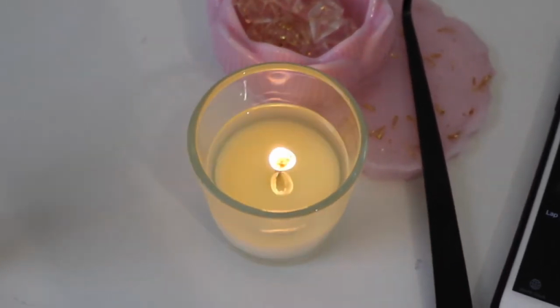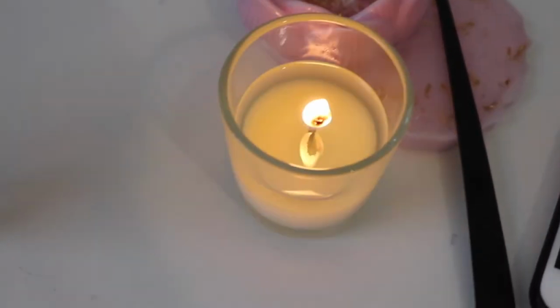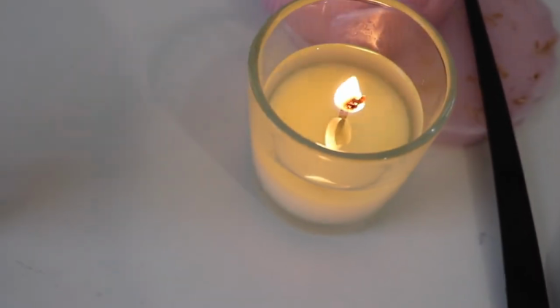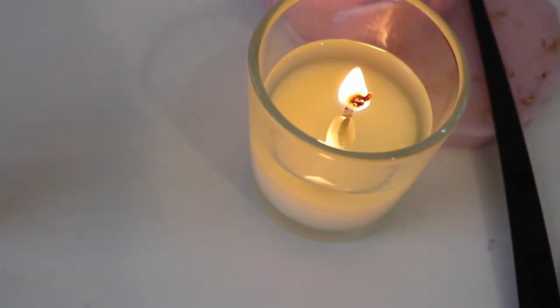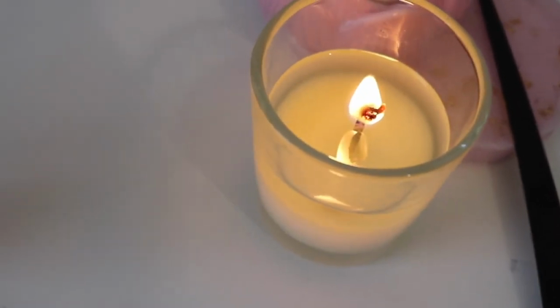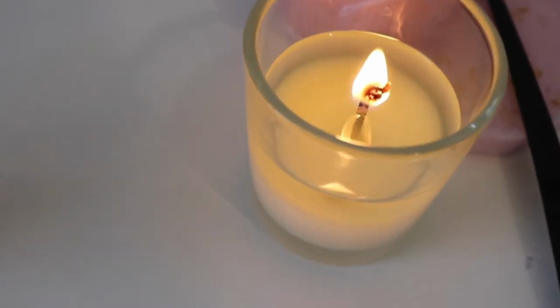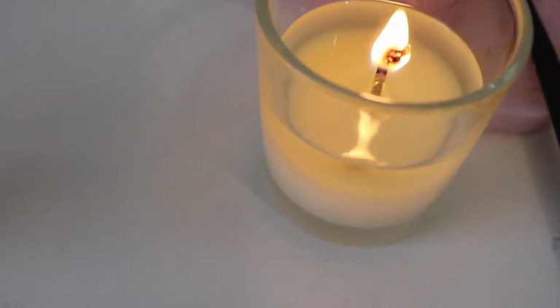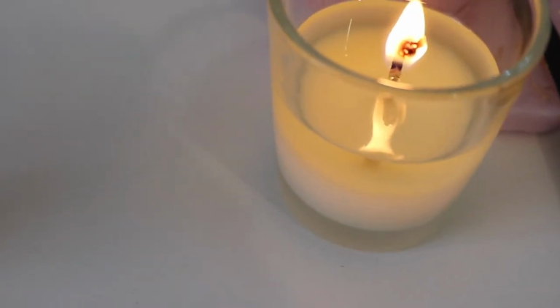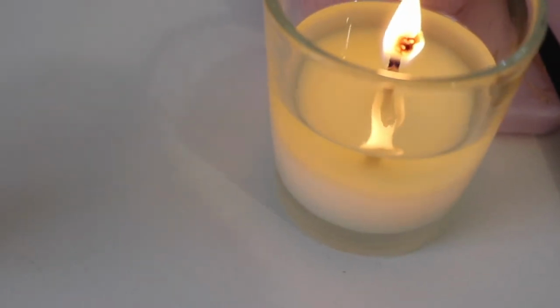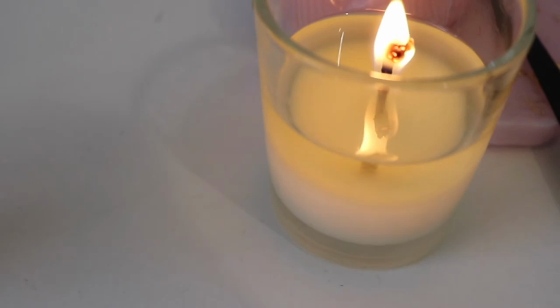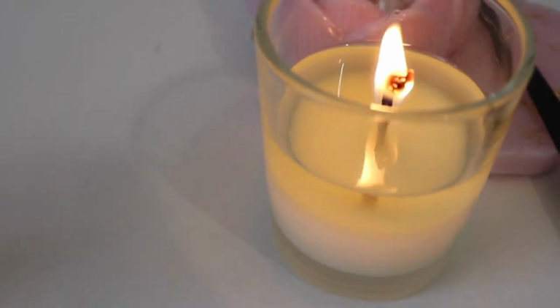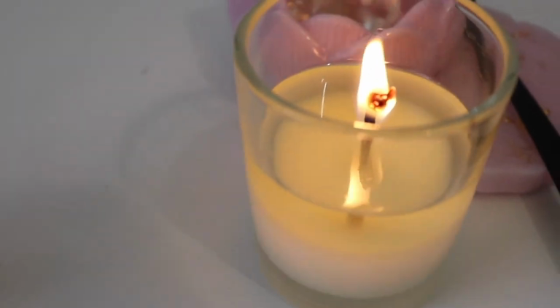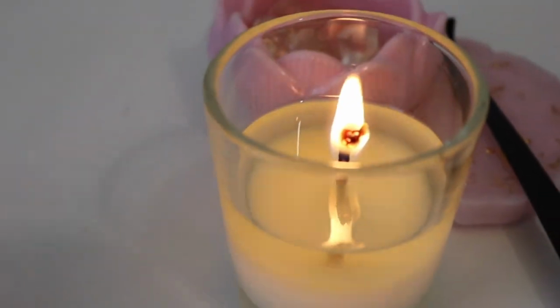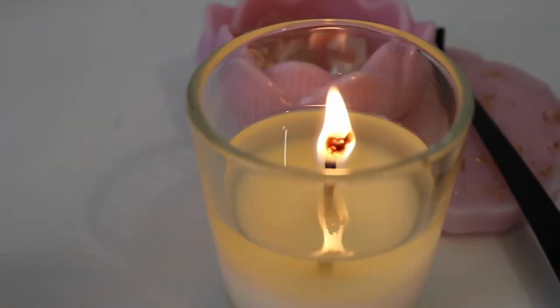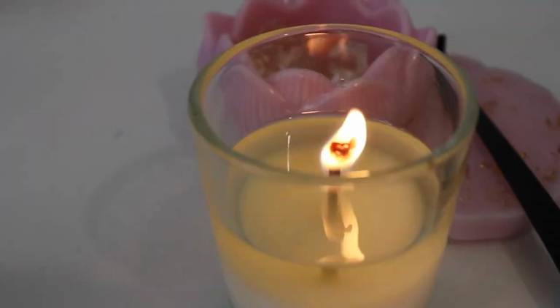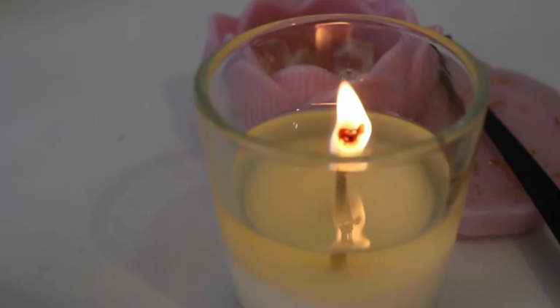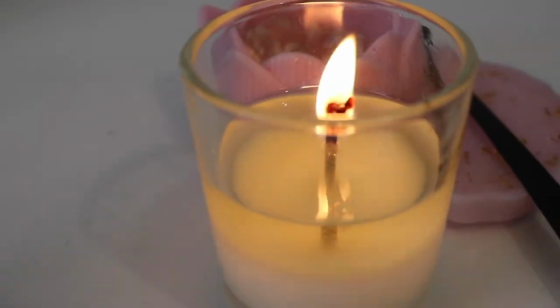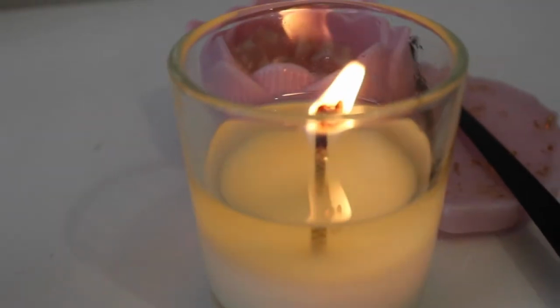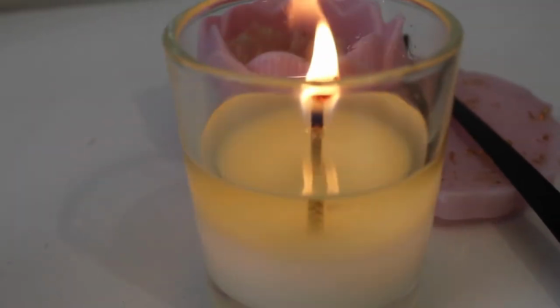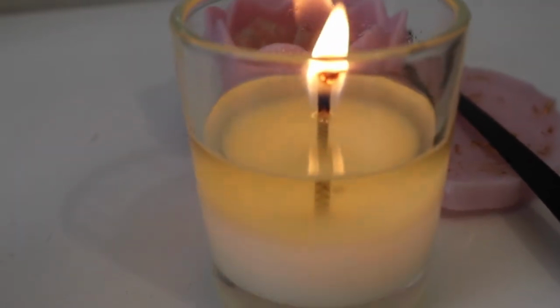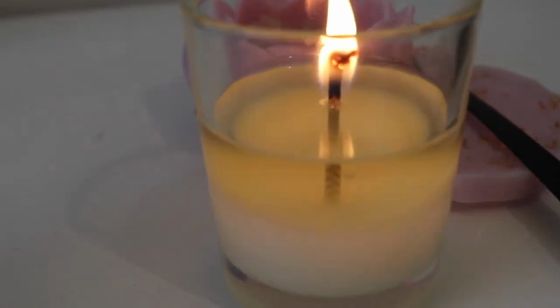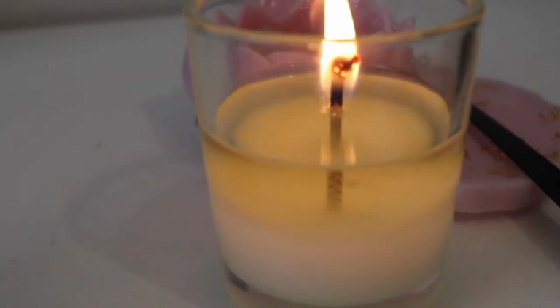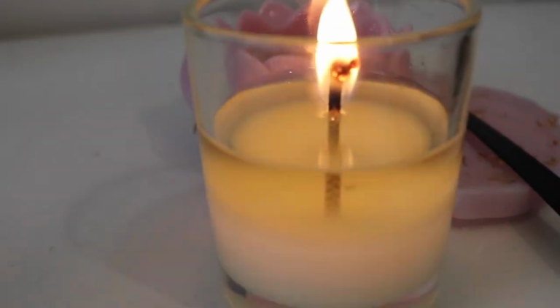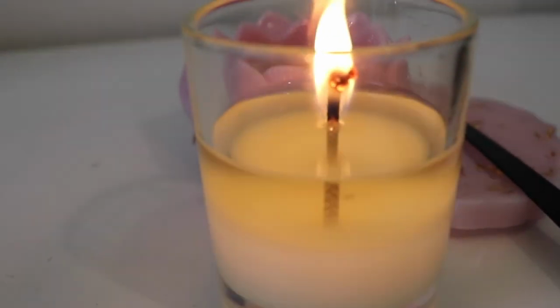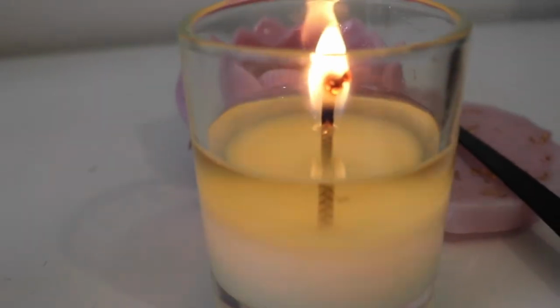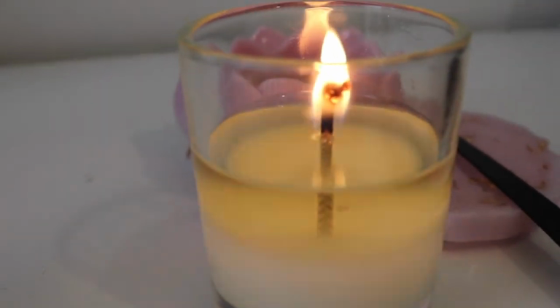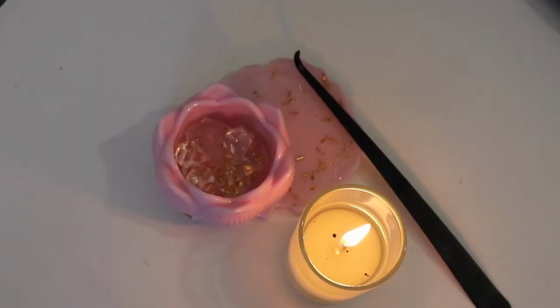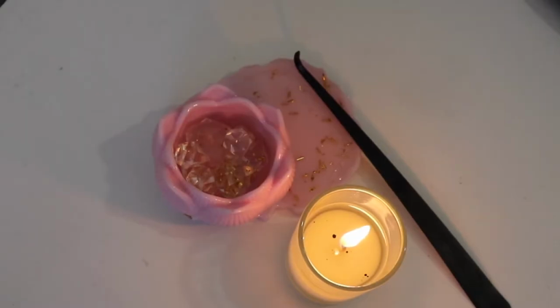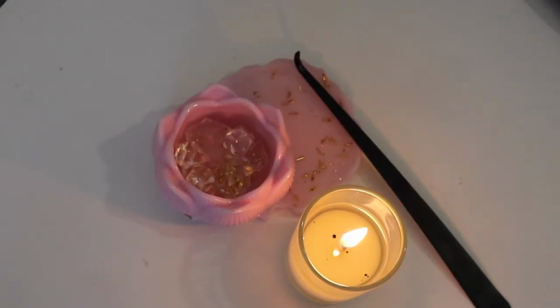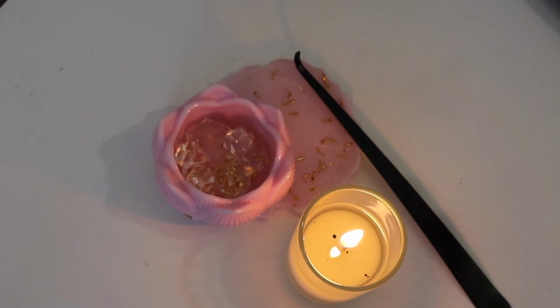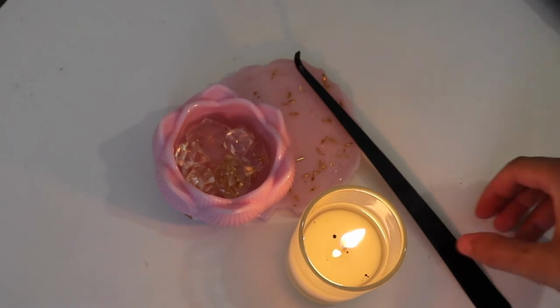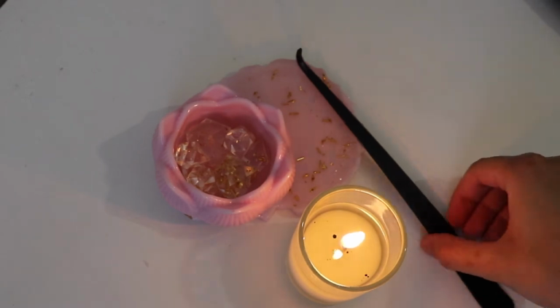At four hours, half the candle has already been burnt, which is another sign that the wick is too large. The wick has also mushroomed. In terms of the hot throw of the candle, I would have liked it to be a little bit stronger than what it's given off.